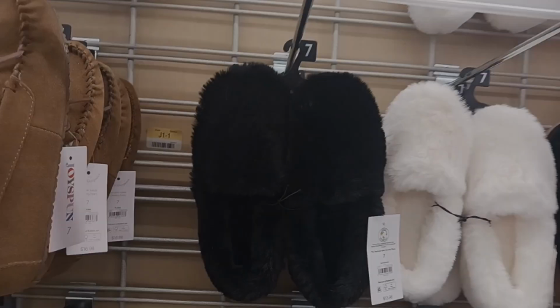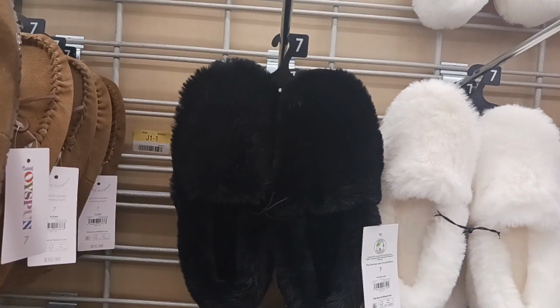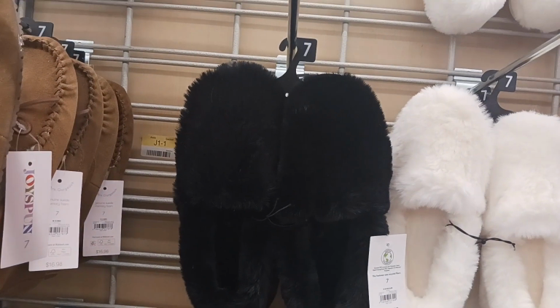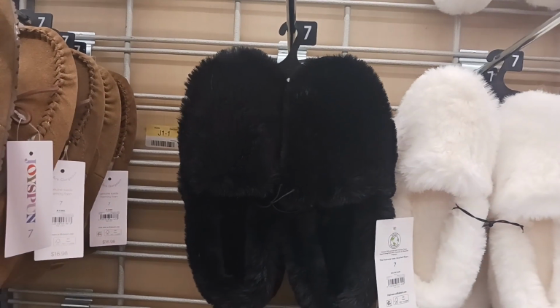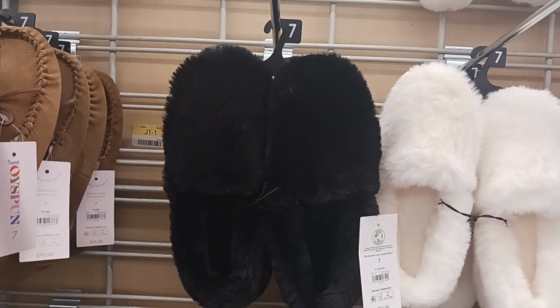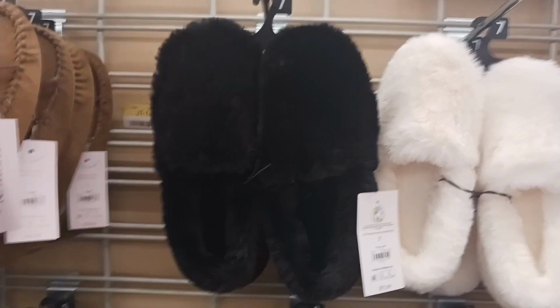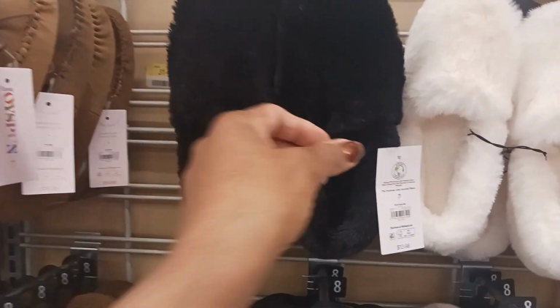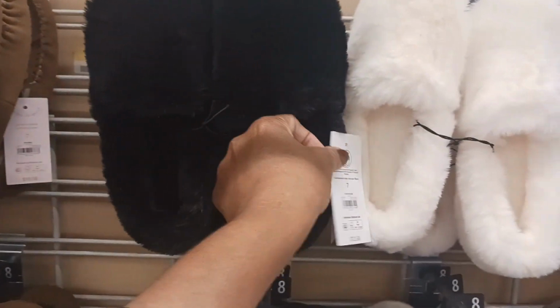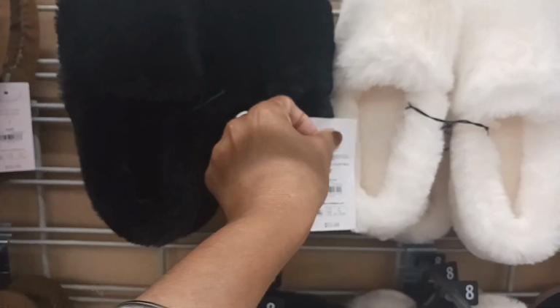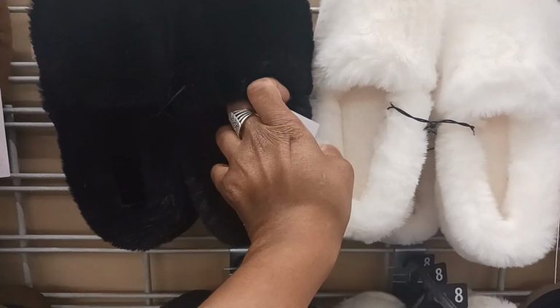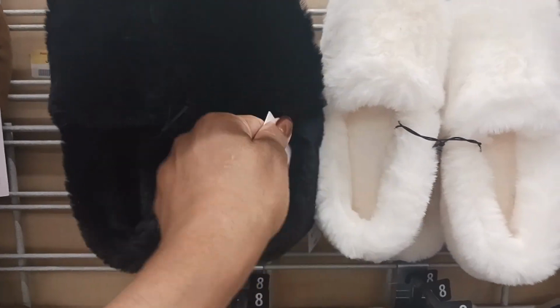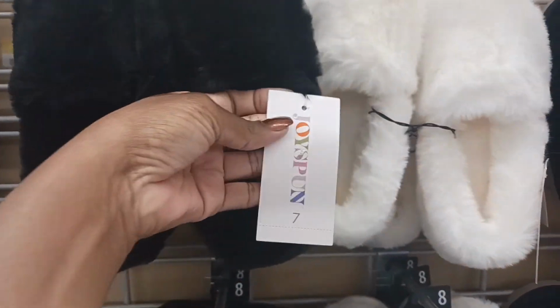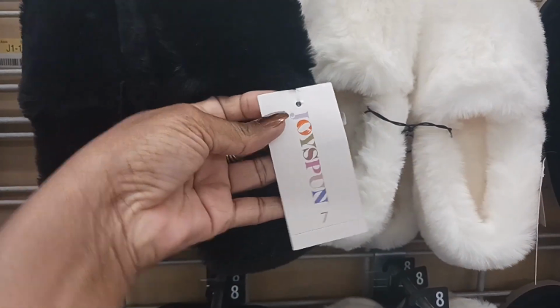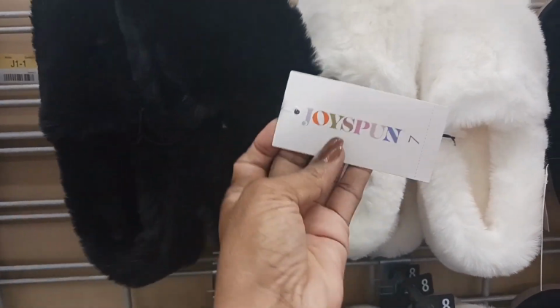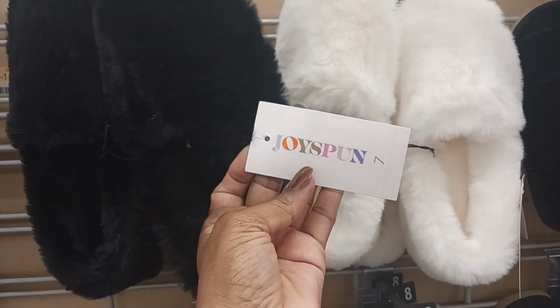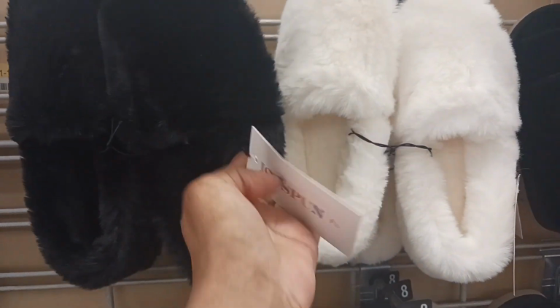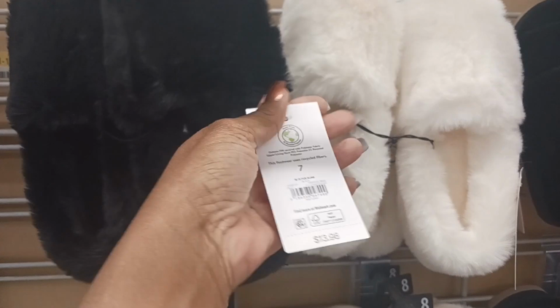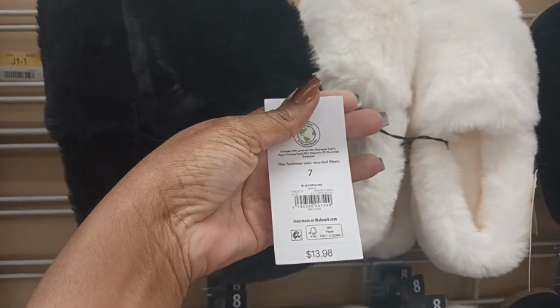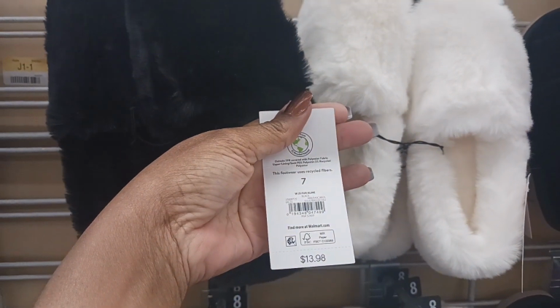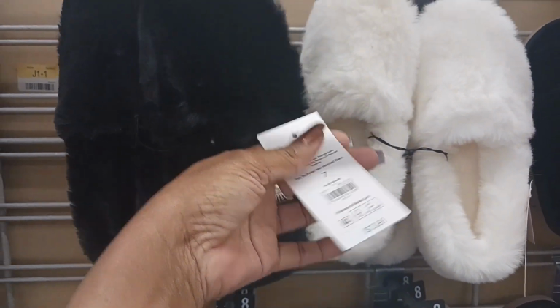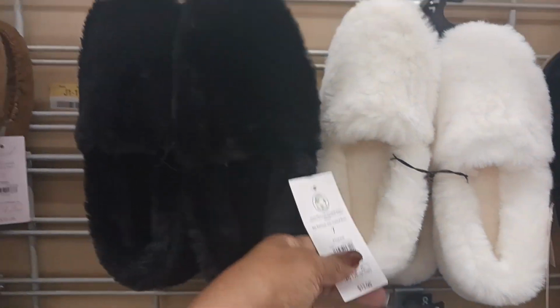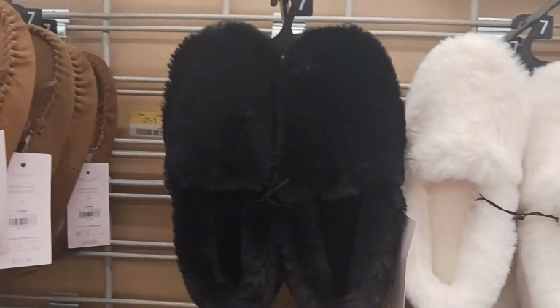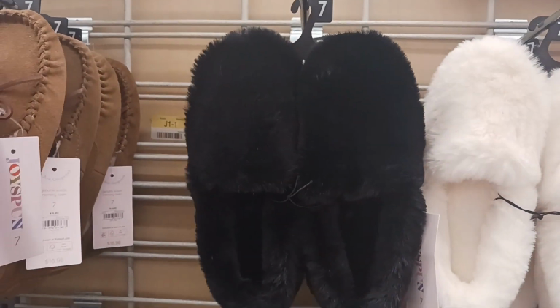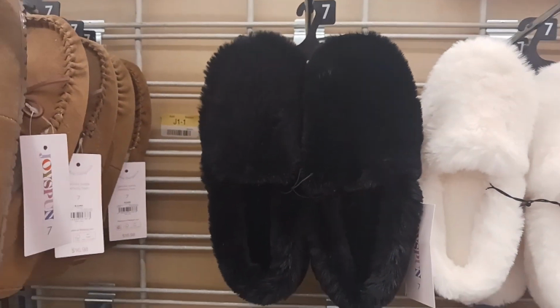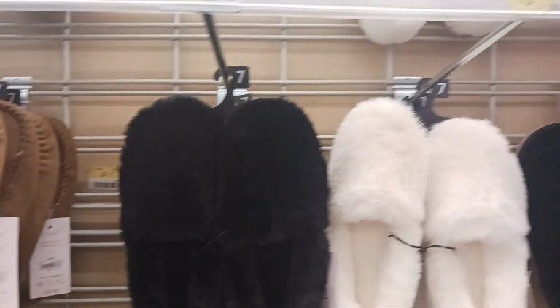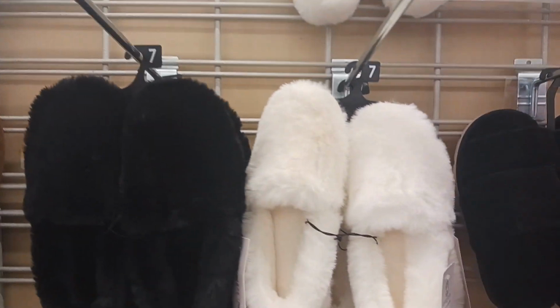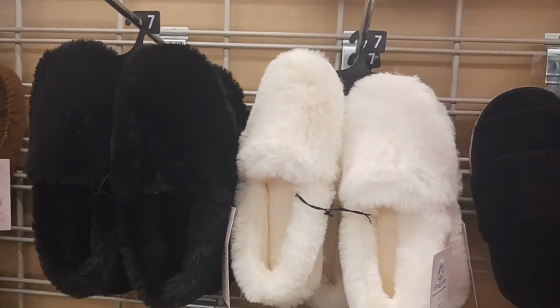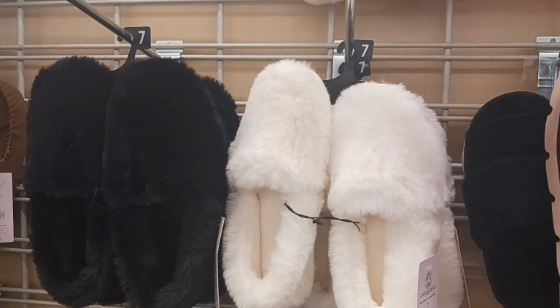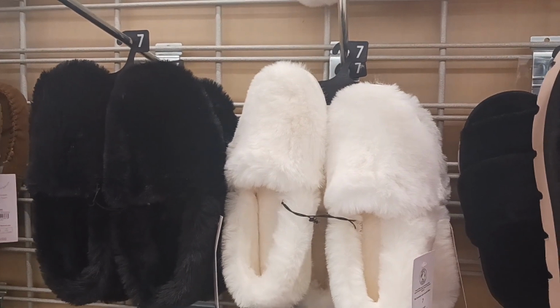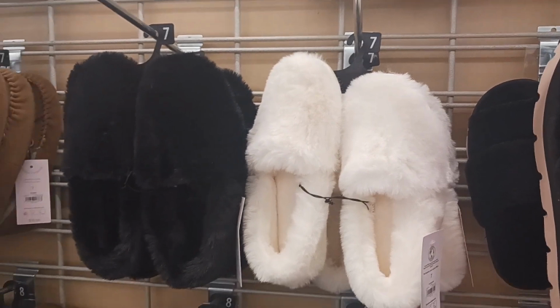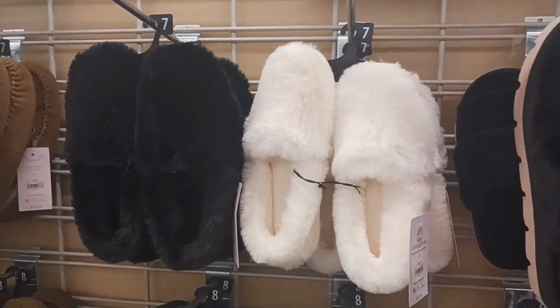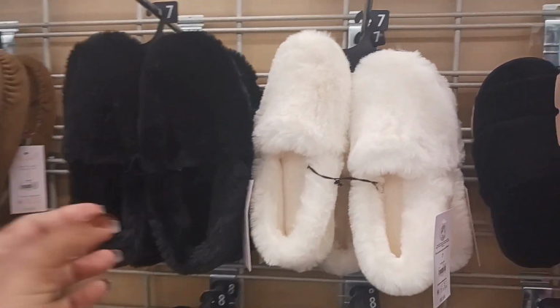These are nice right here too — these are by Joyce Bond and they are $13.98. We have them in the black and we also have them in the white. Those are nice.